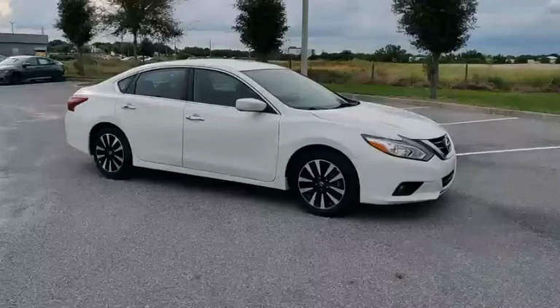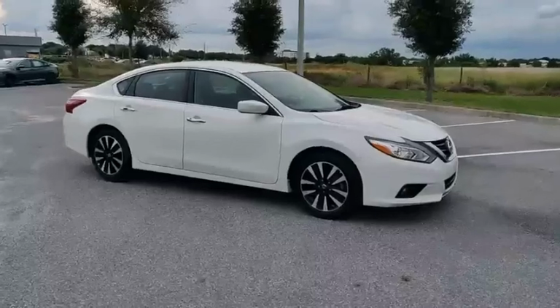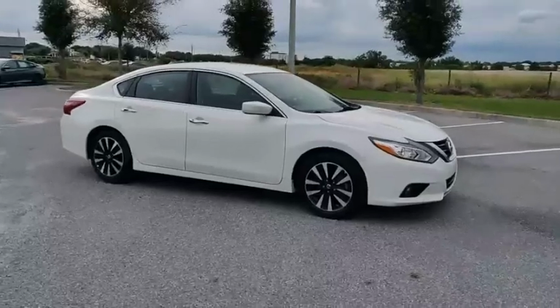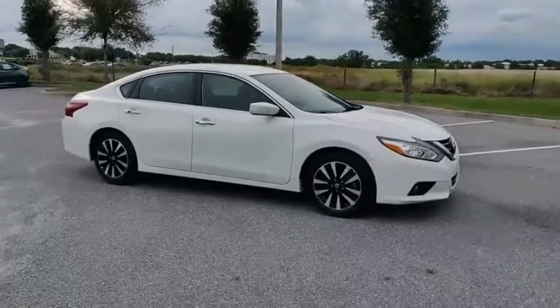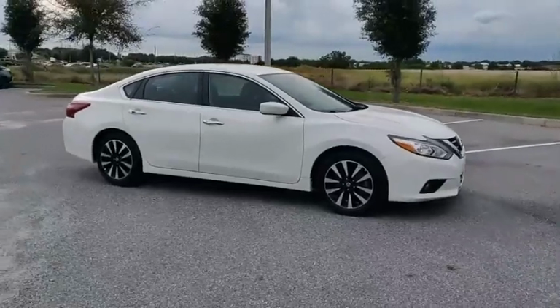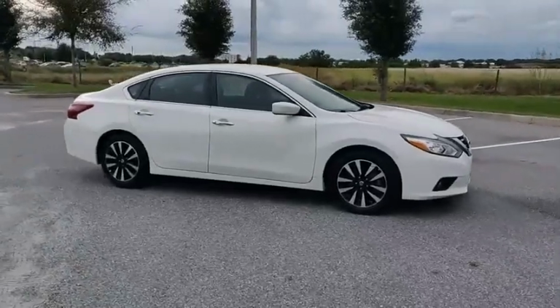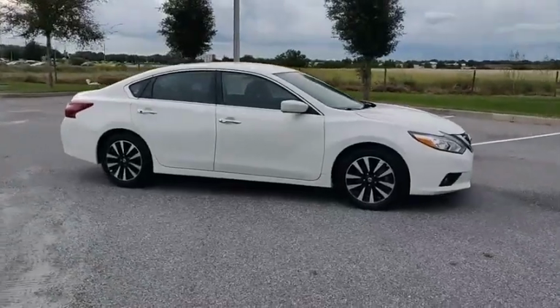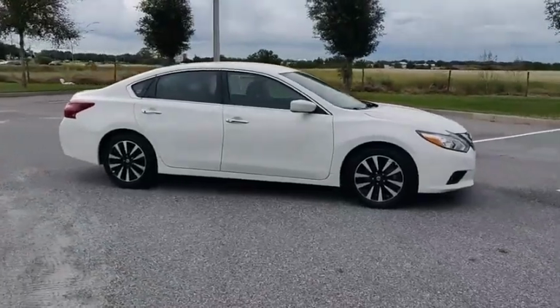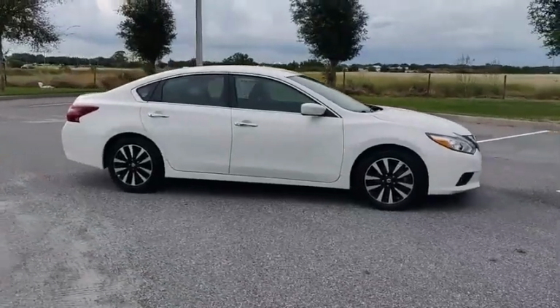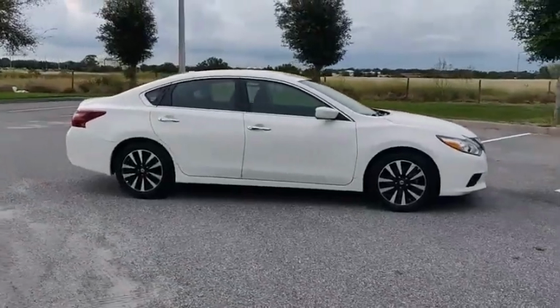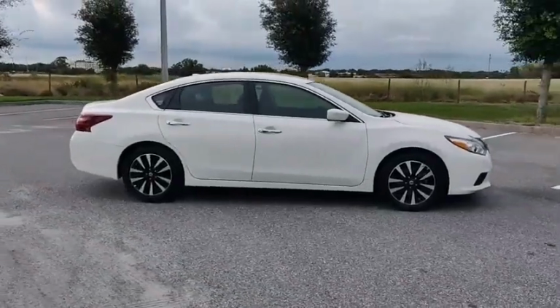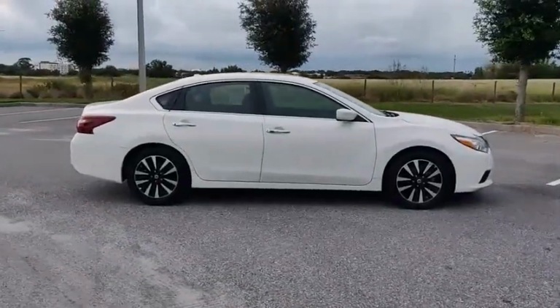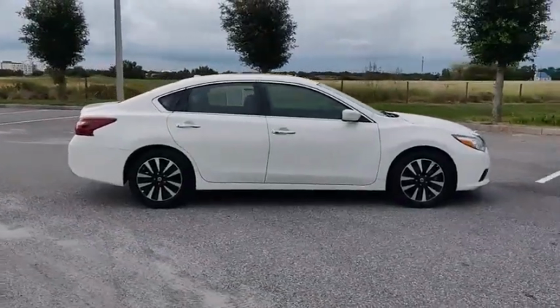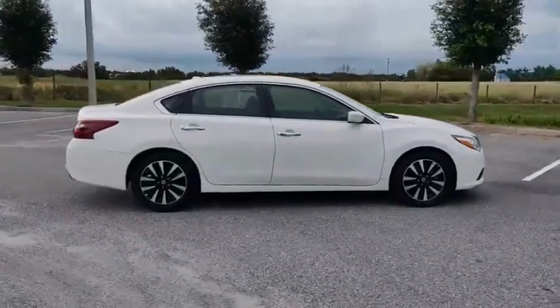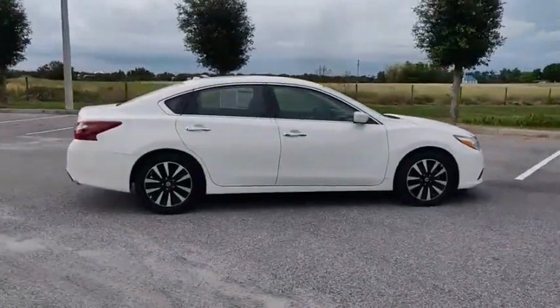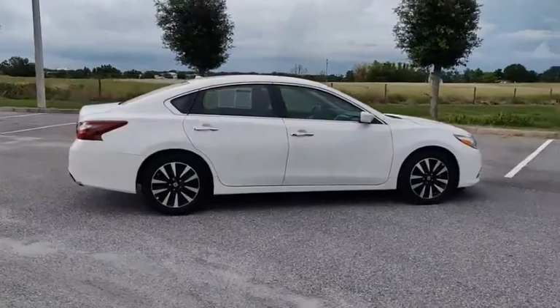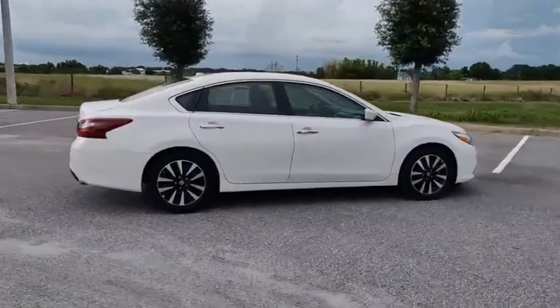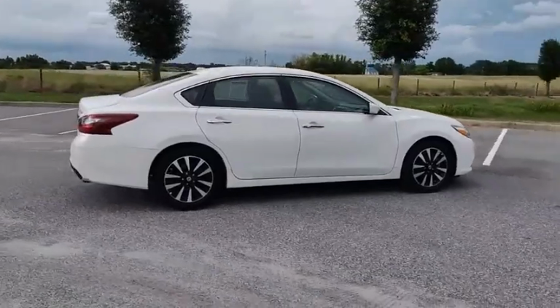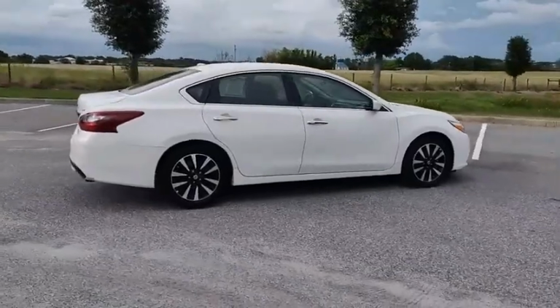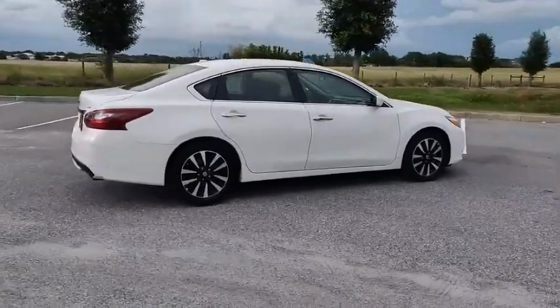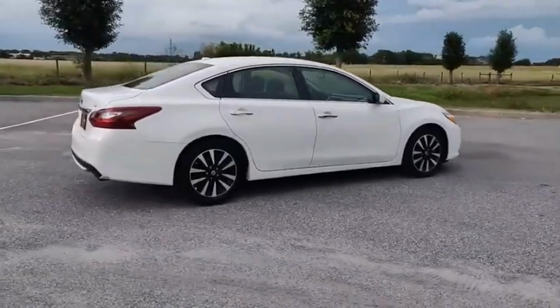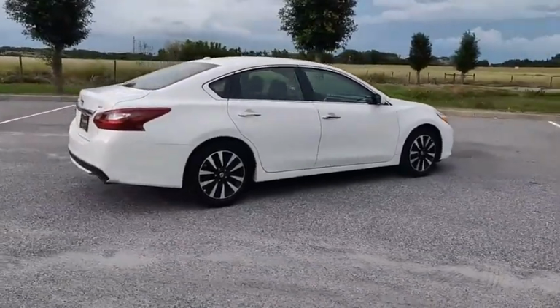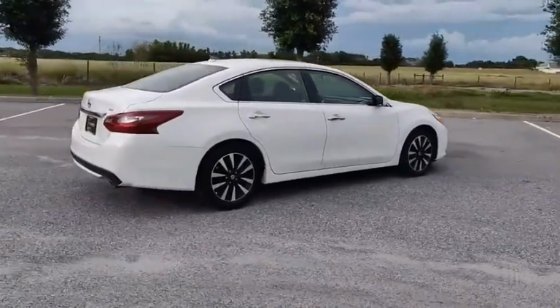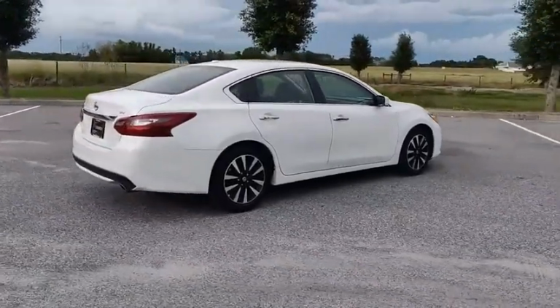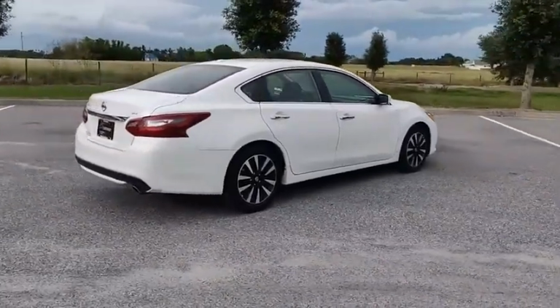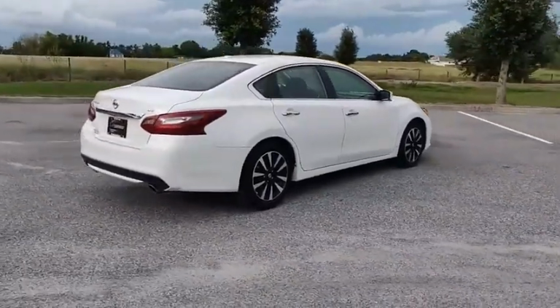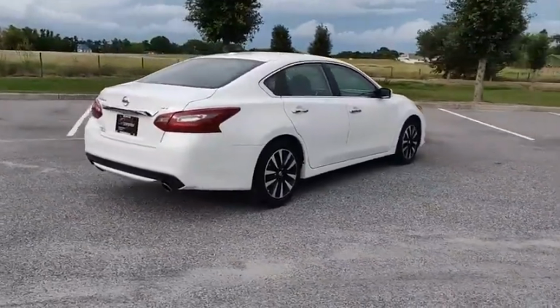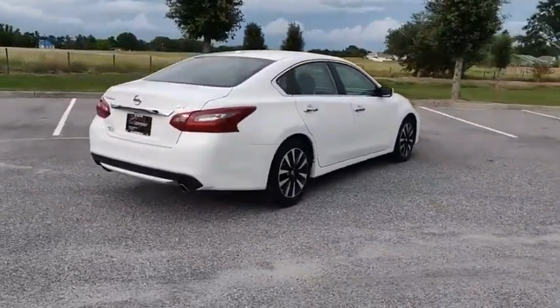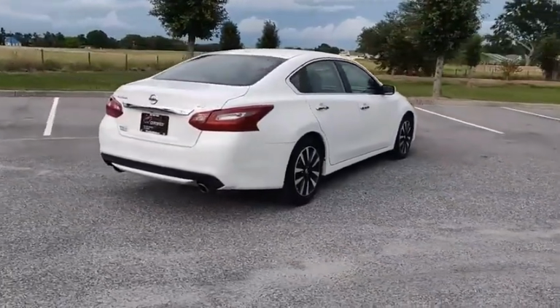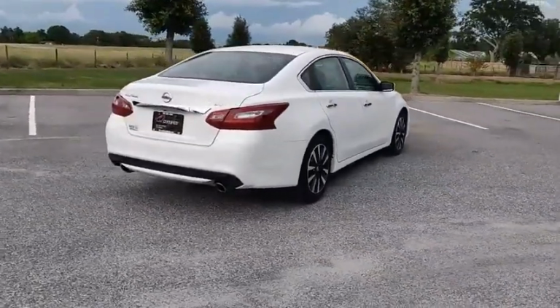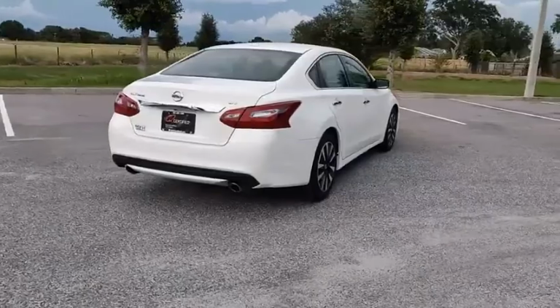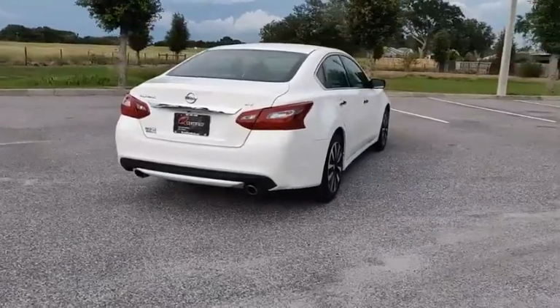You are going to love the 2018 Altima. The Nissan Altima offers advanced features to make life easier, including push-button ignition, which comes standard.